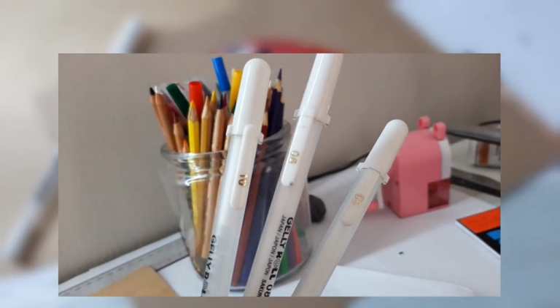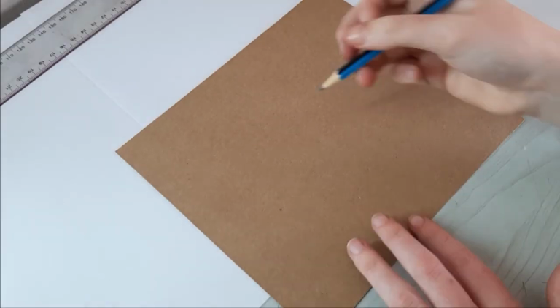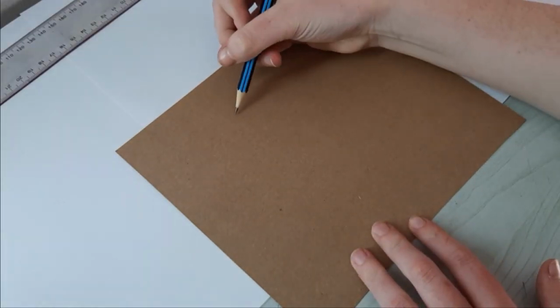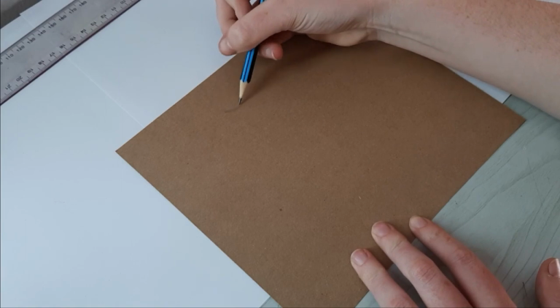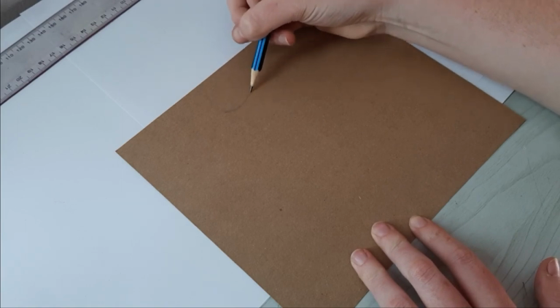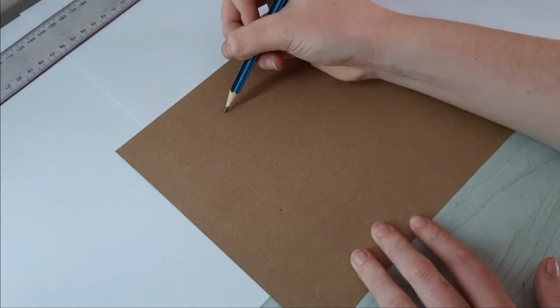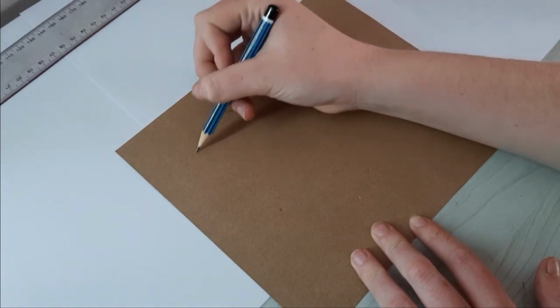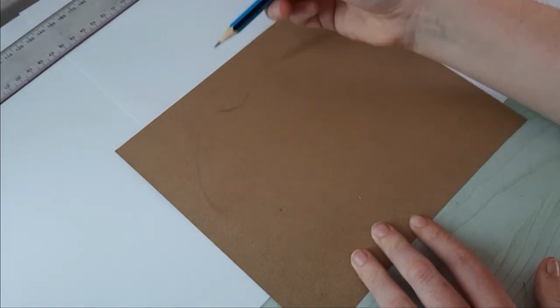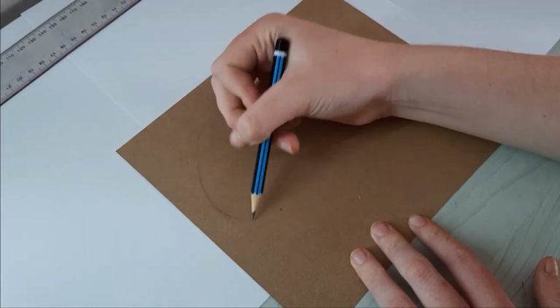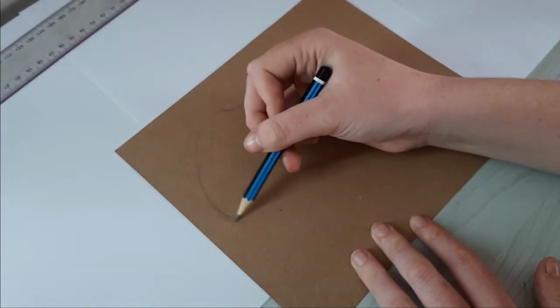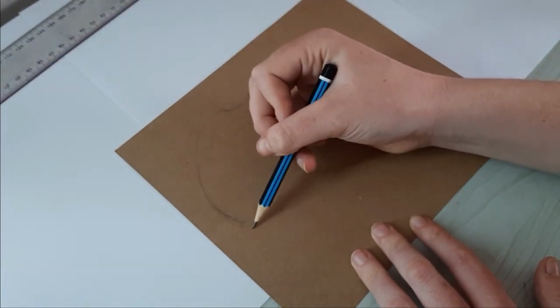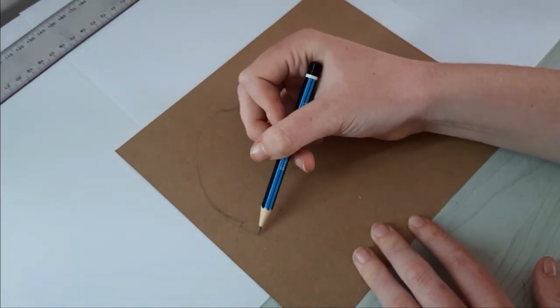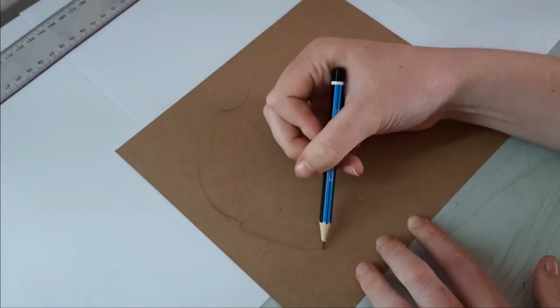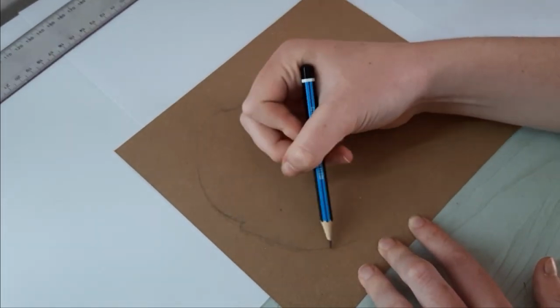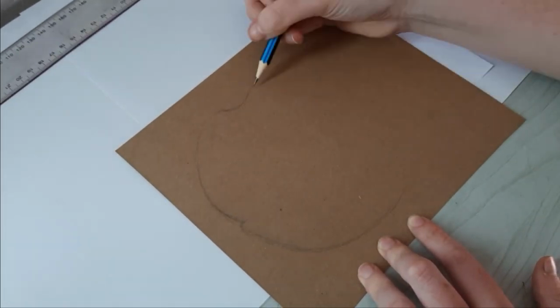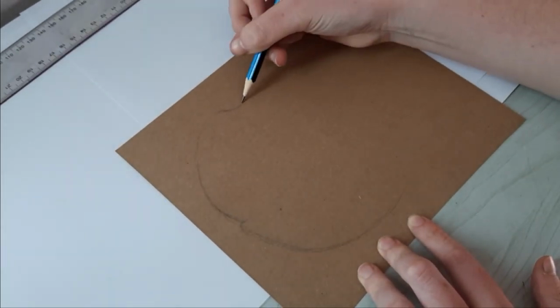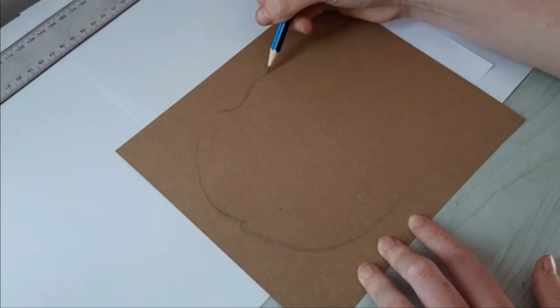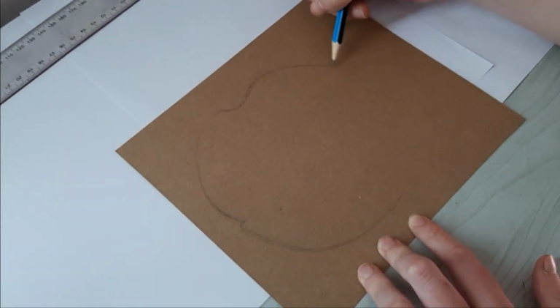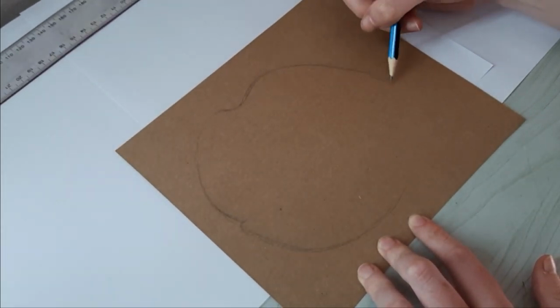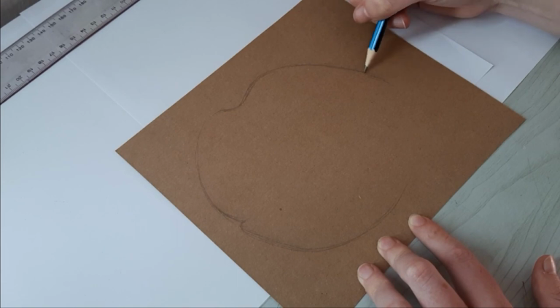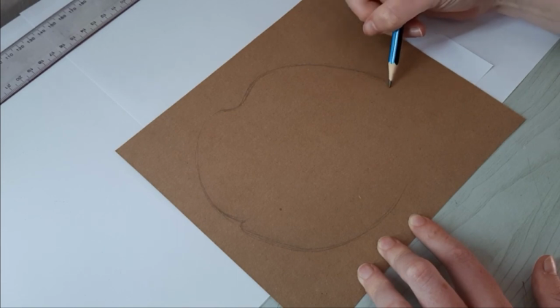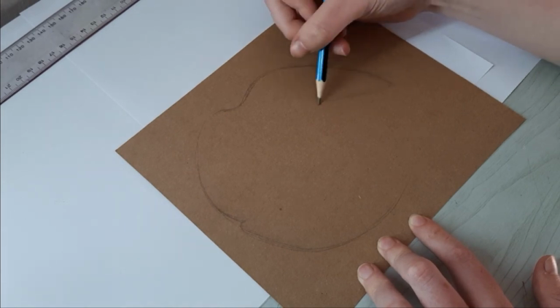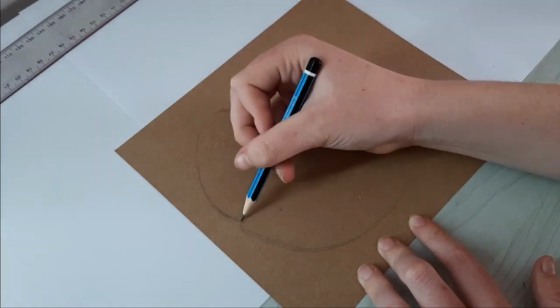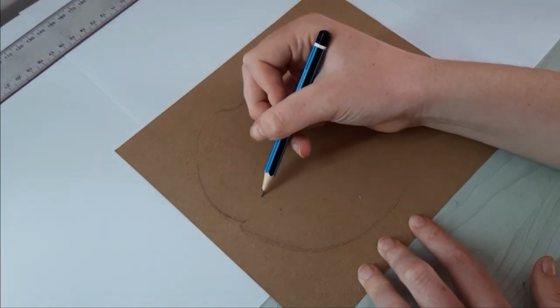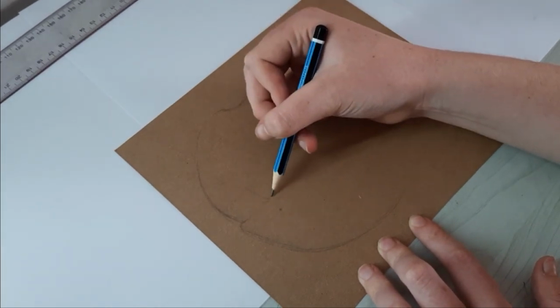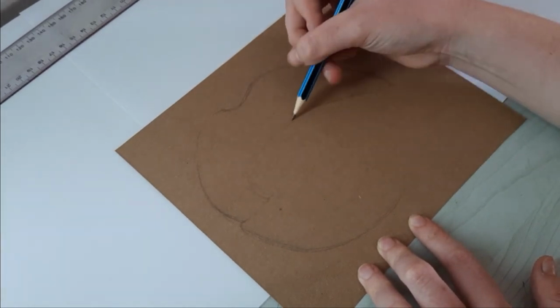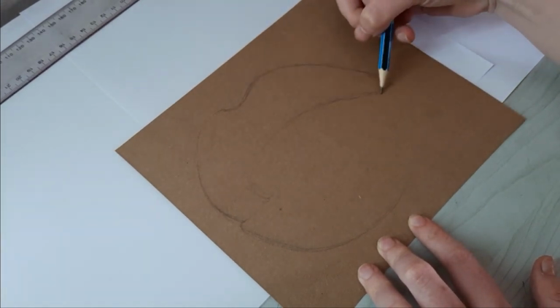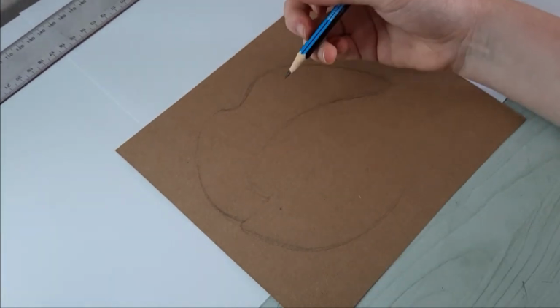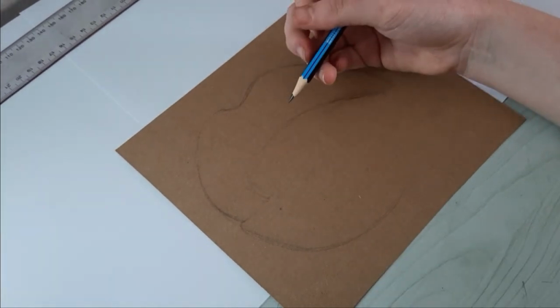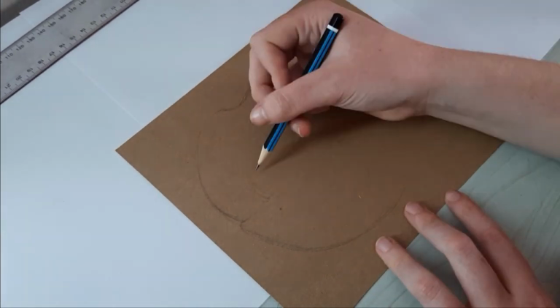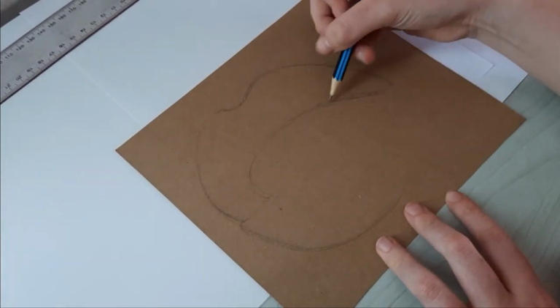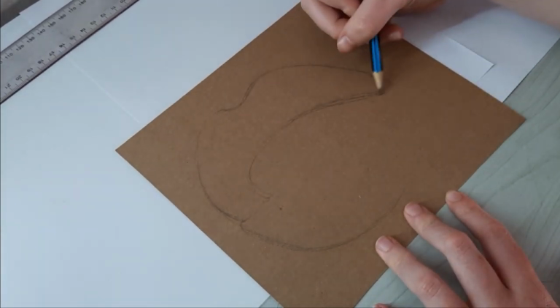The first thing to draw is obviously the rough sketch. This part is the most important because it'll determine how accurate your drawing will look in the end, so try to copy it as closely as possible and spend as much time on it as you need.